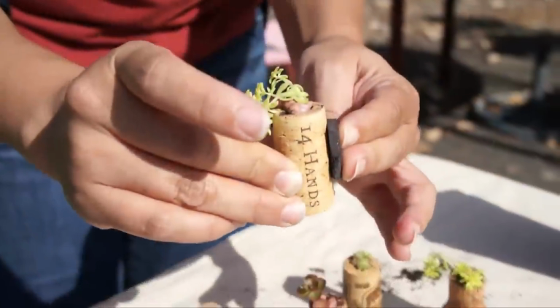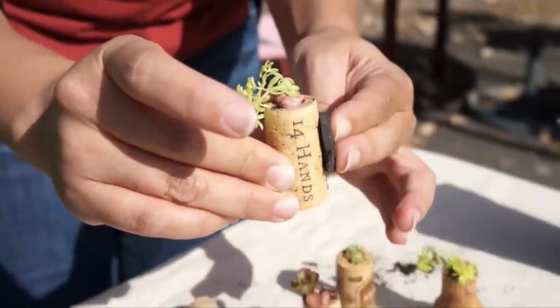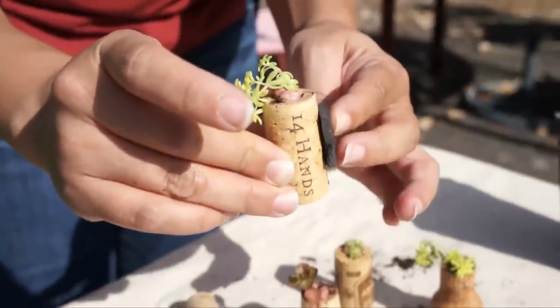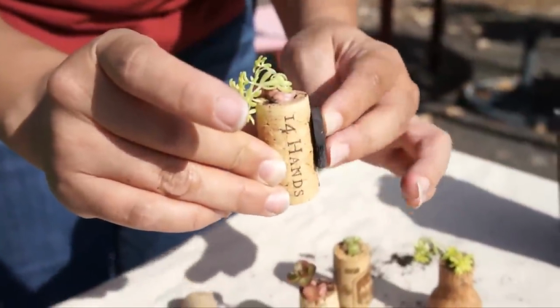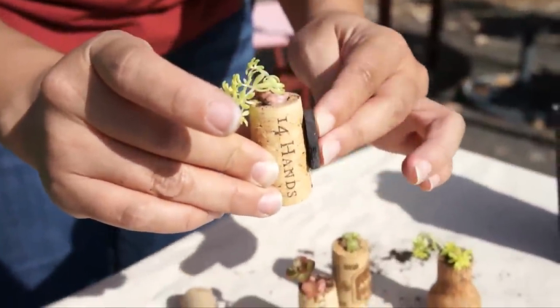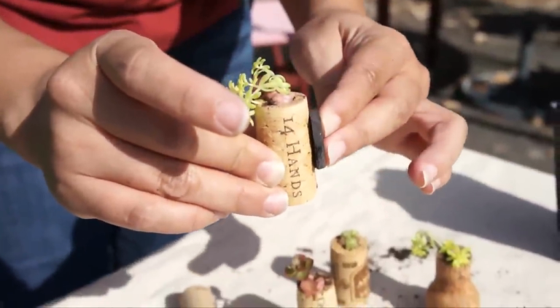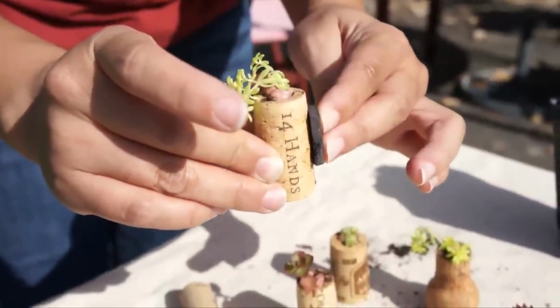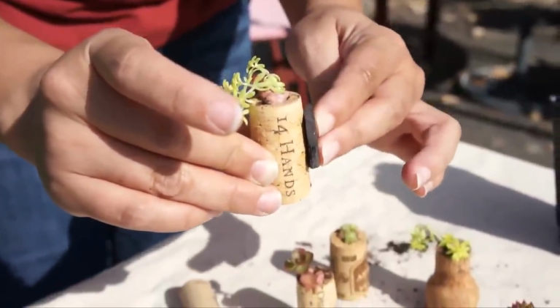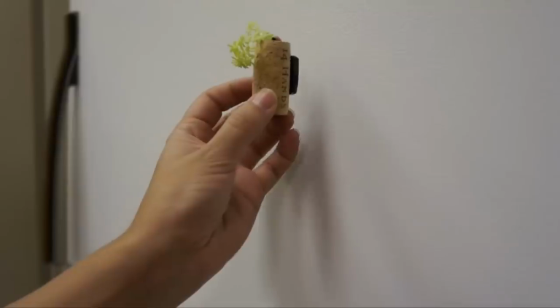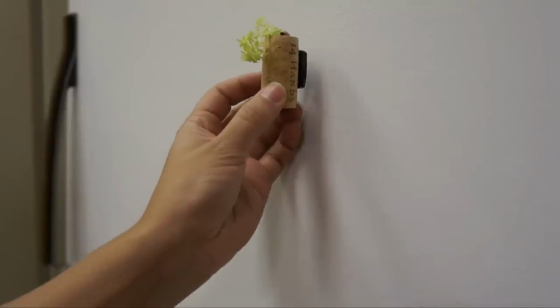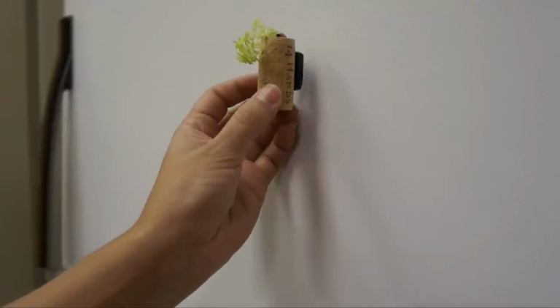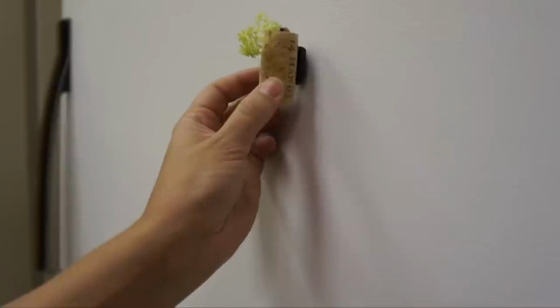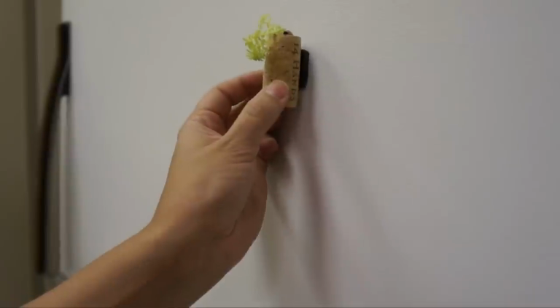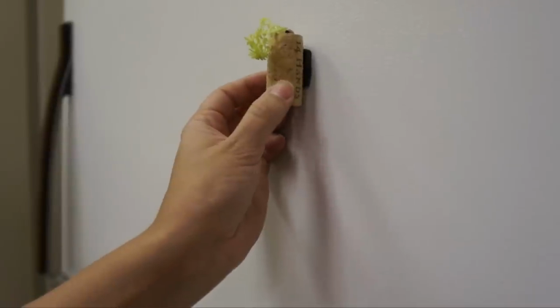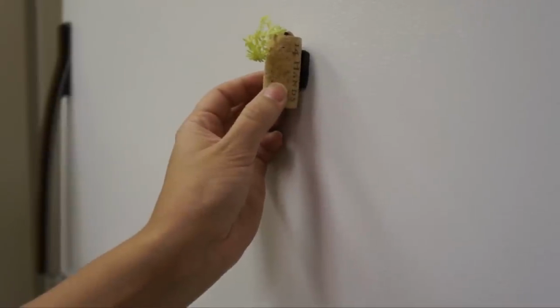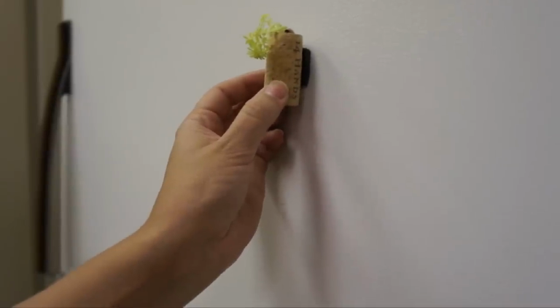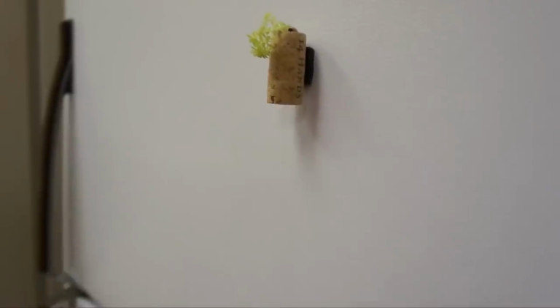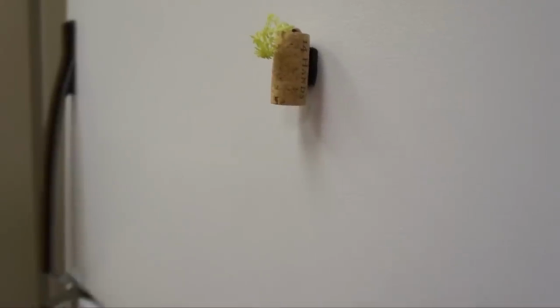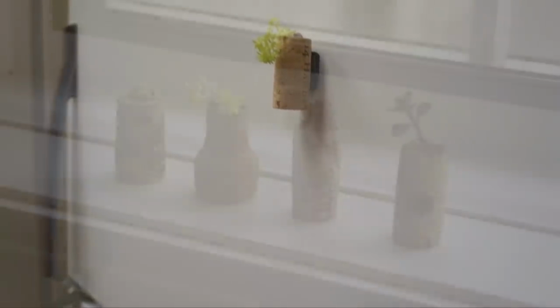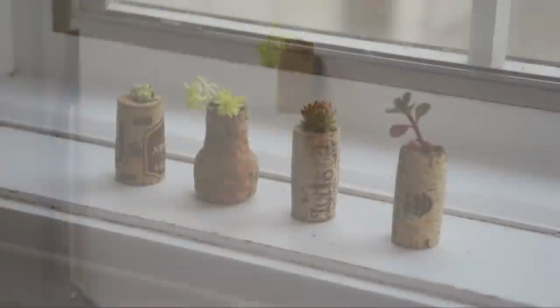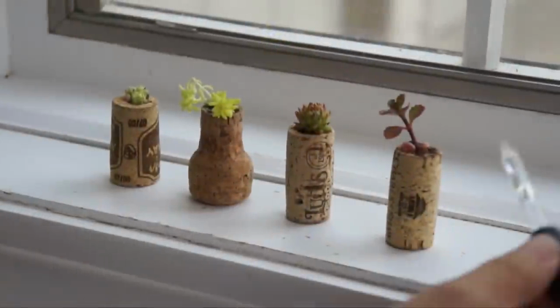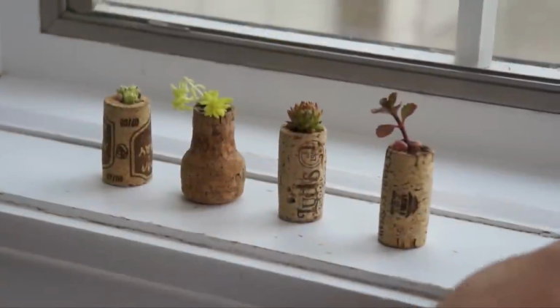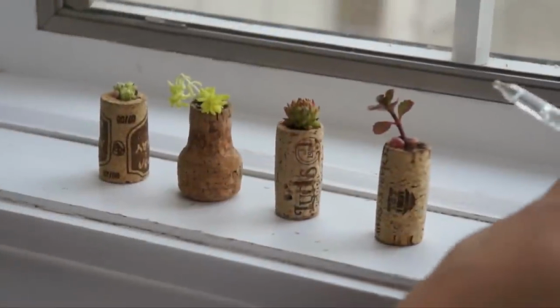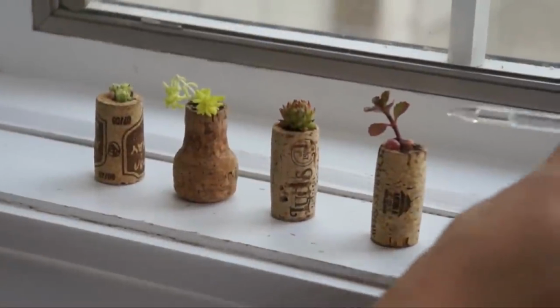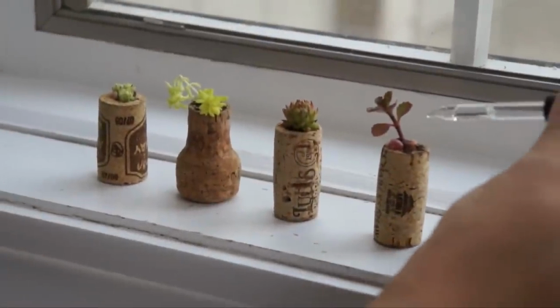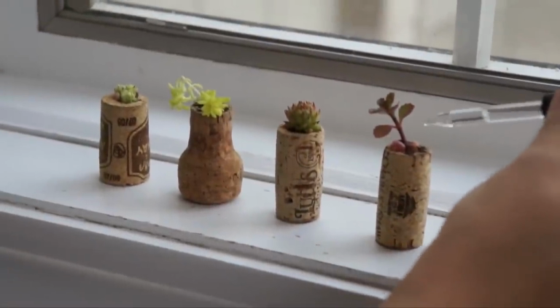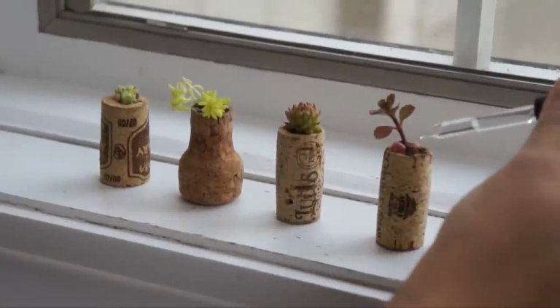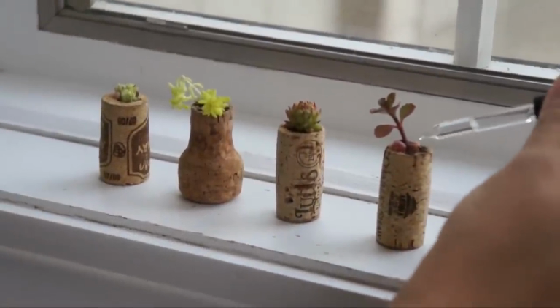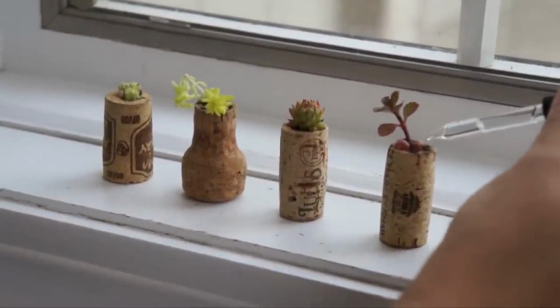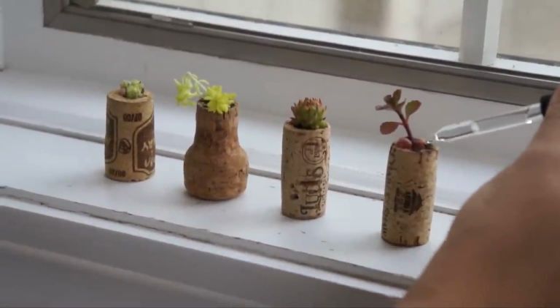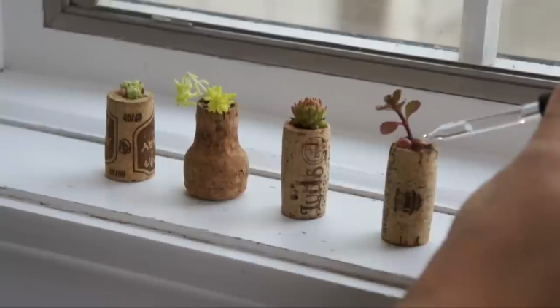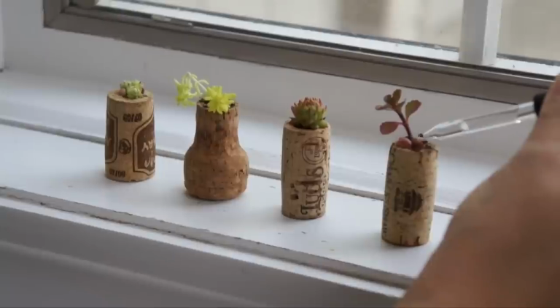Glue a magnet to the back of each cork if you want to make refrigerator magnets, or simply place them on a windowsill. Remember to water your cork planter every ten days or so.